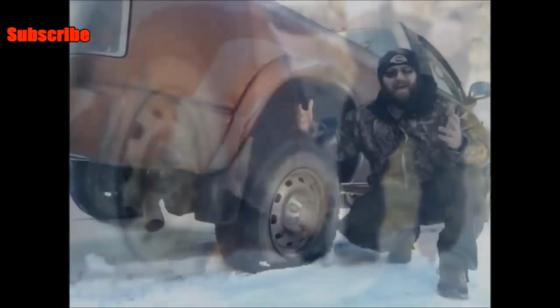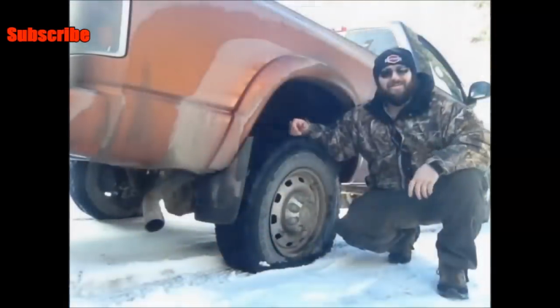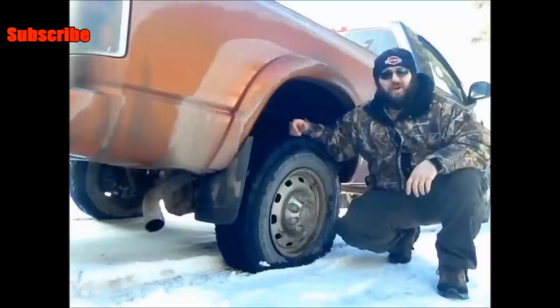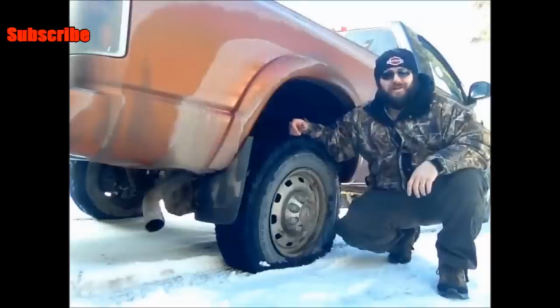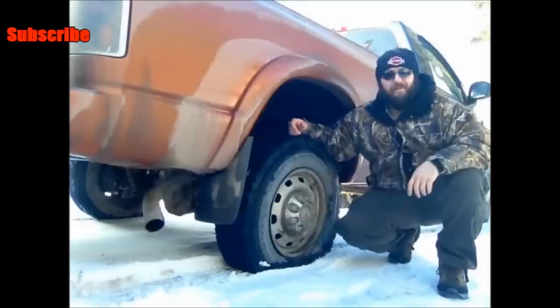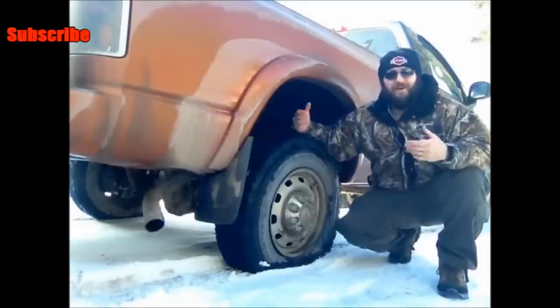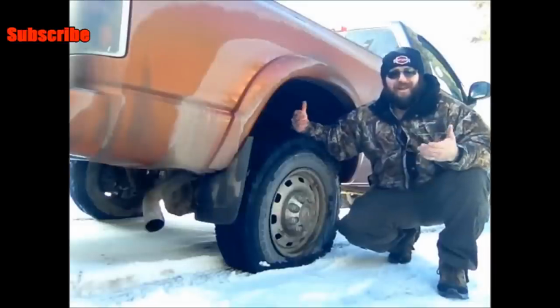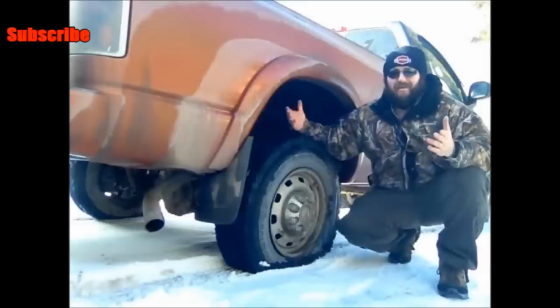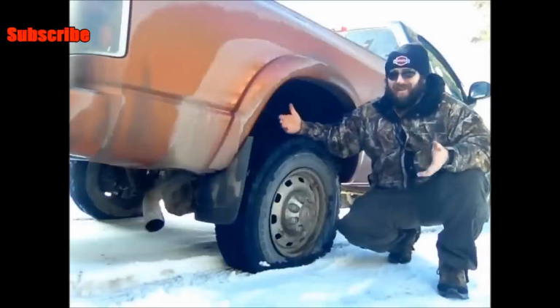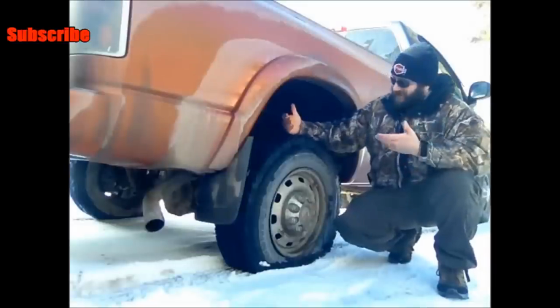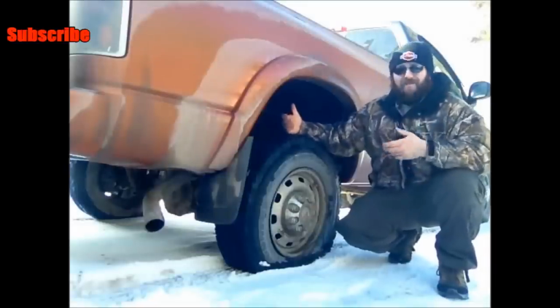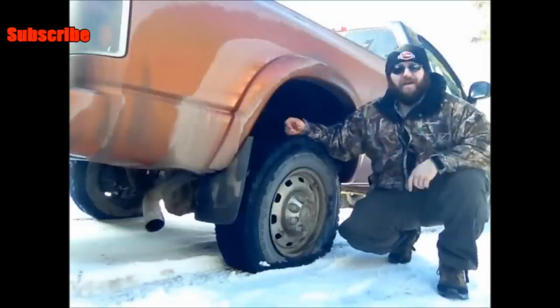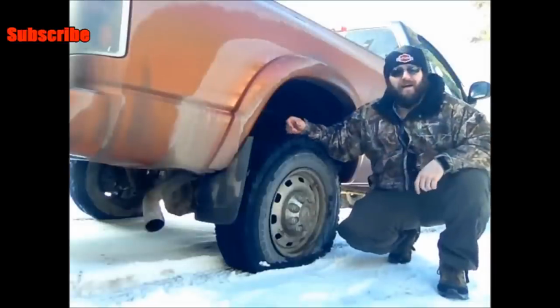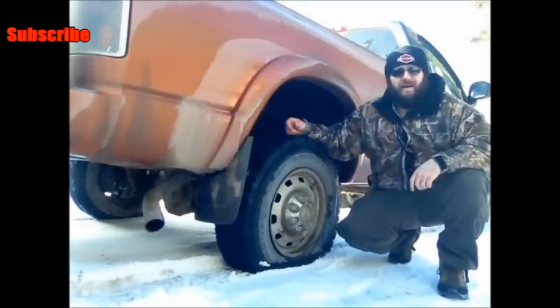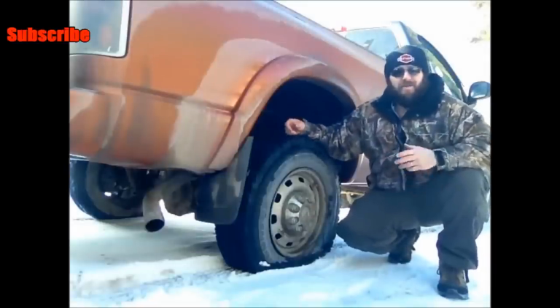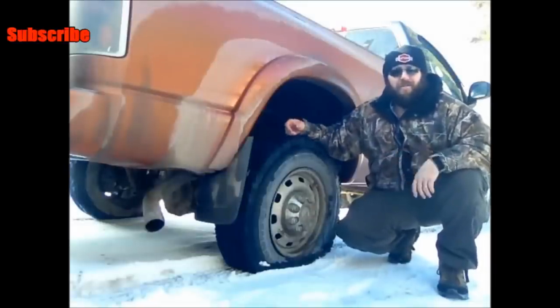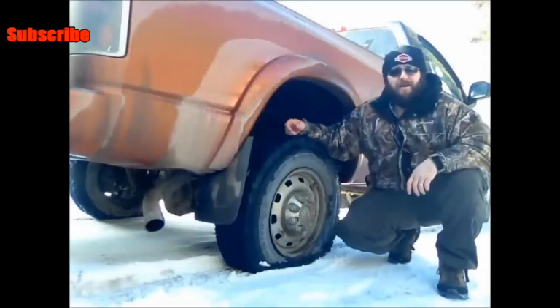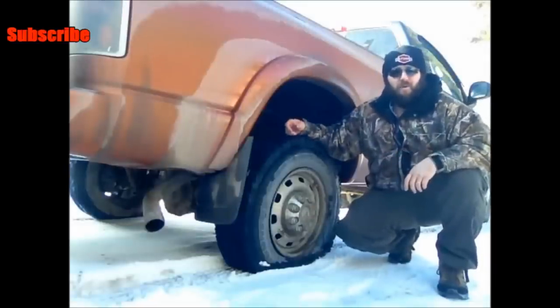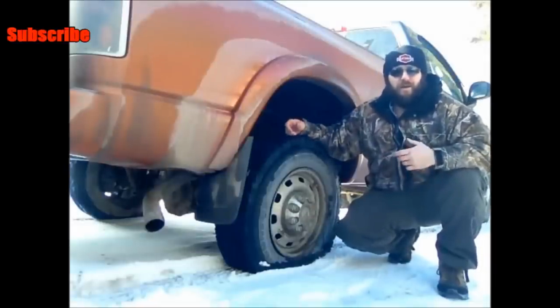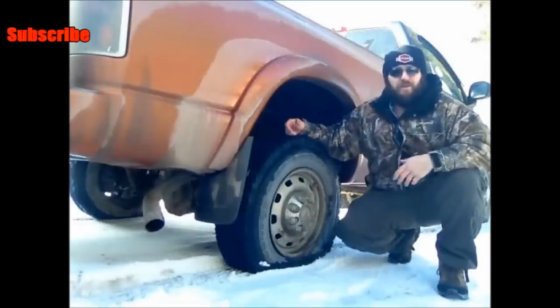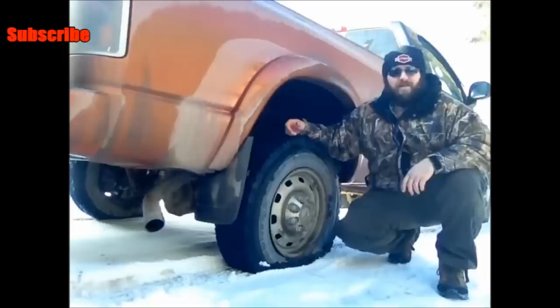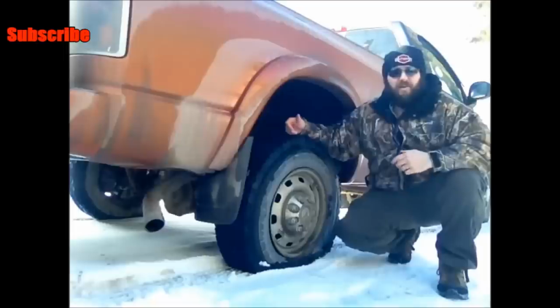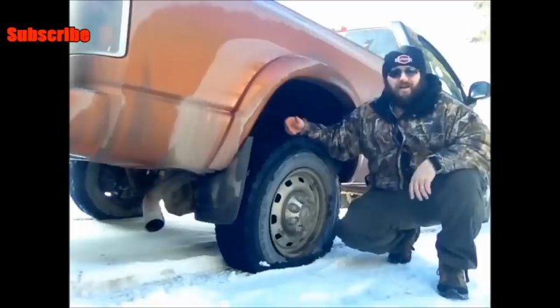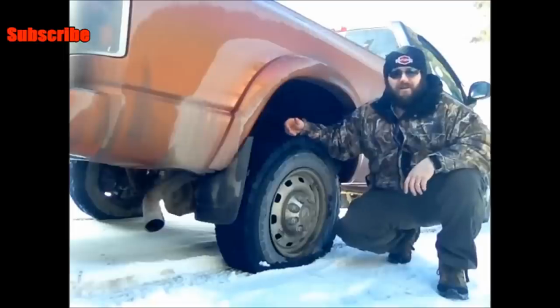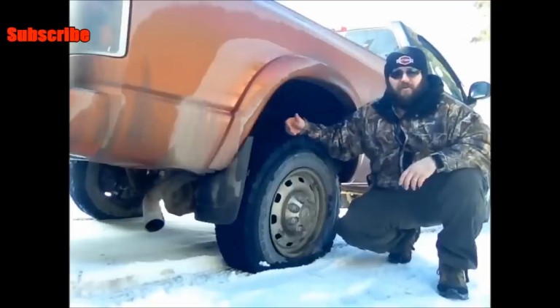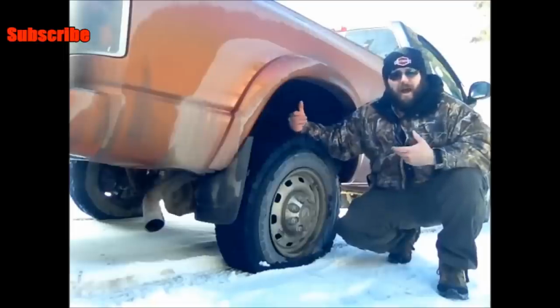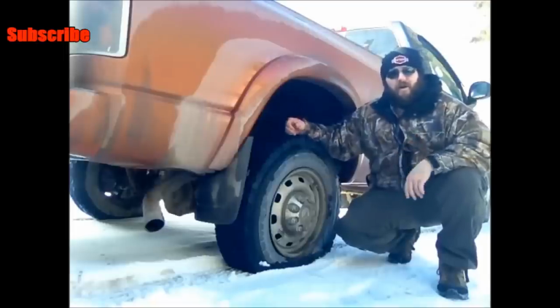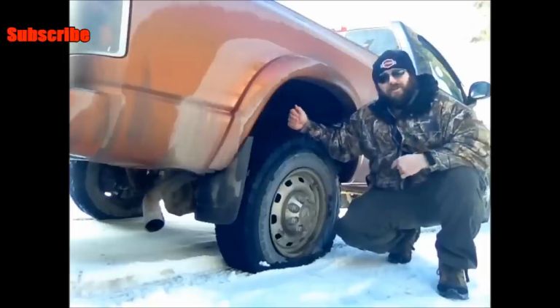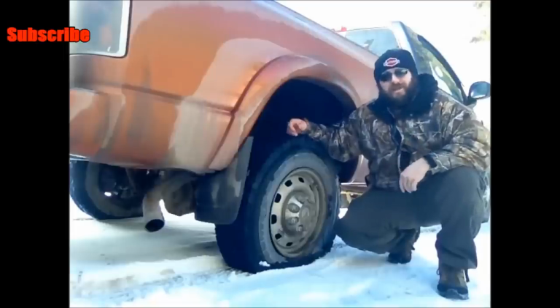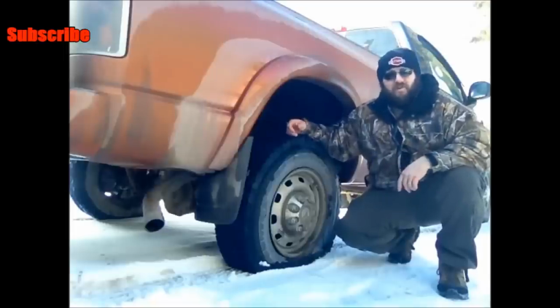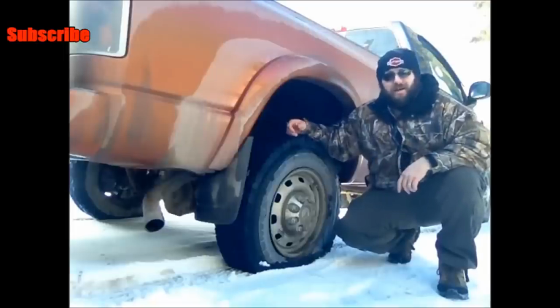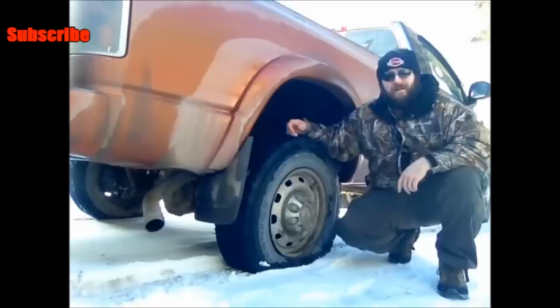Hi guys, thanks for joining me on today's episode. Today, obviously enough, I have a flat tire. Trying to be someone who can do things myself and take care of things myself, I'm going to go ahead and try to take care of this flat tire myself.